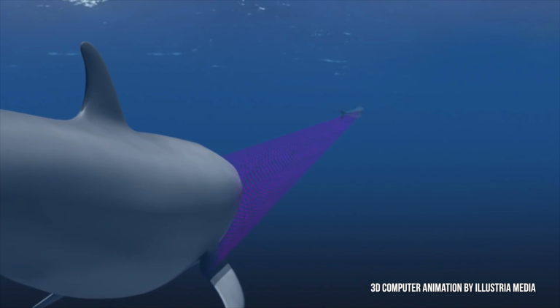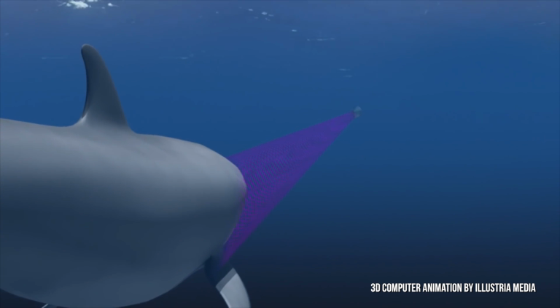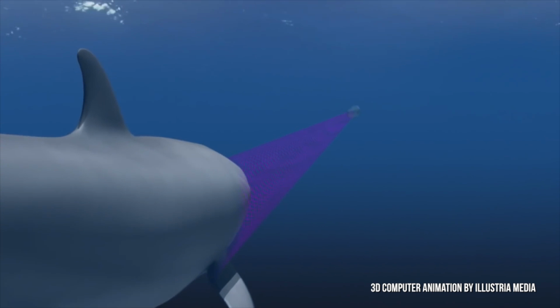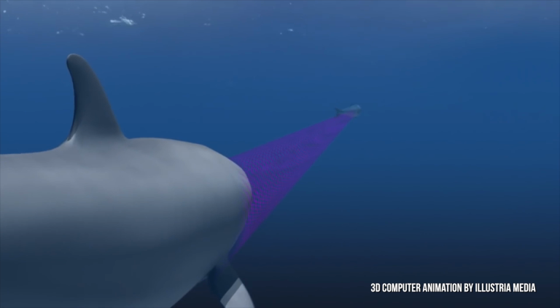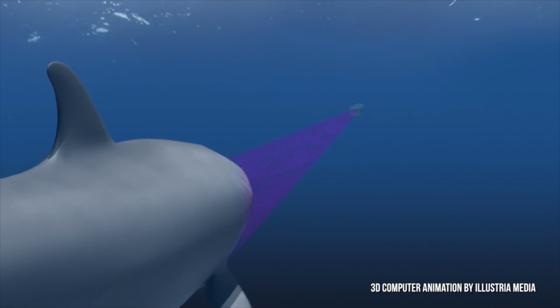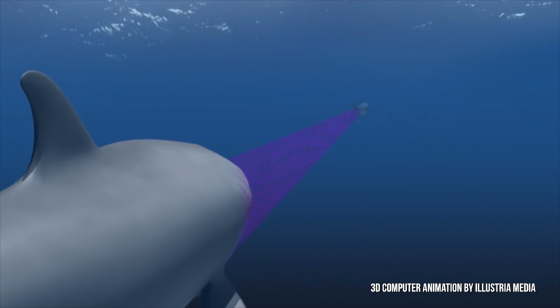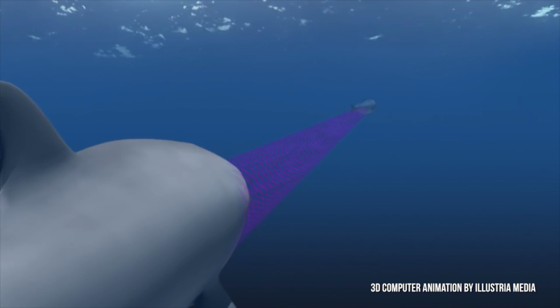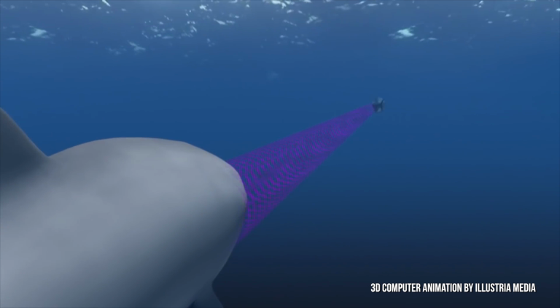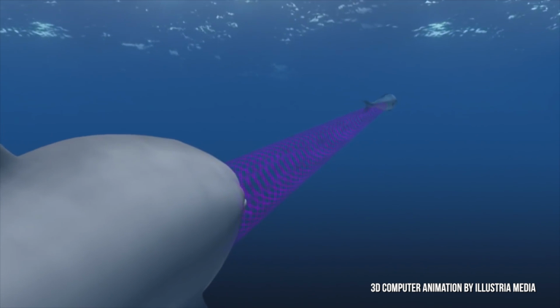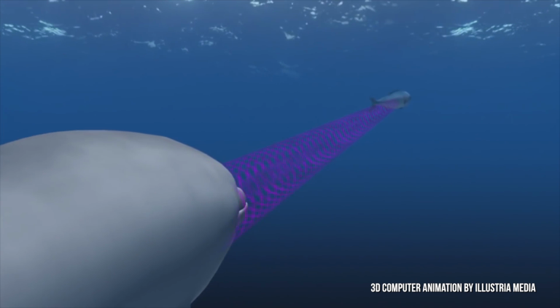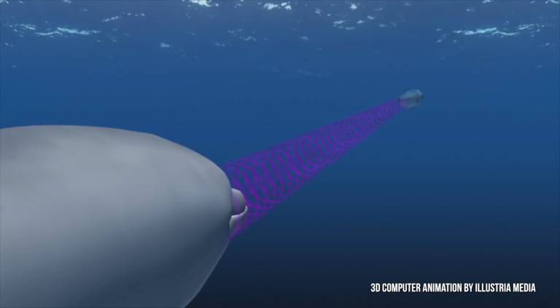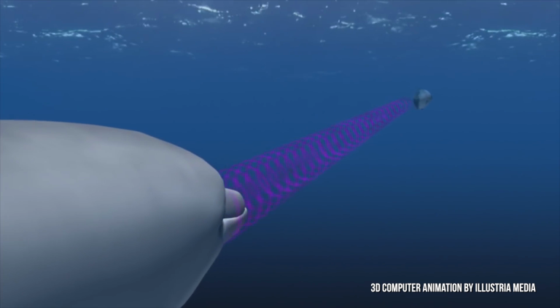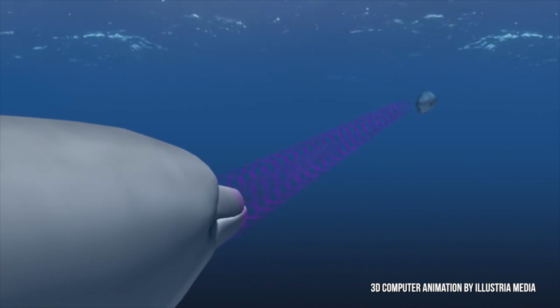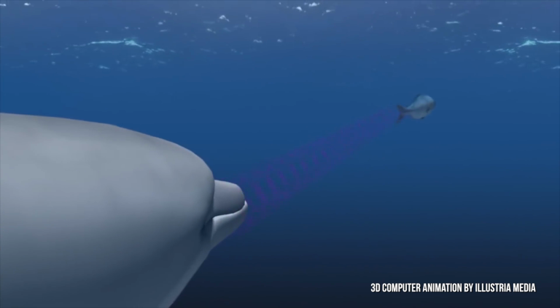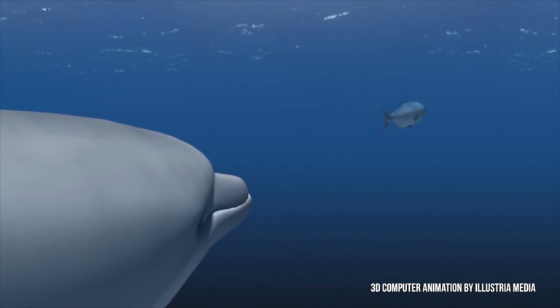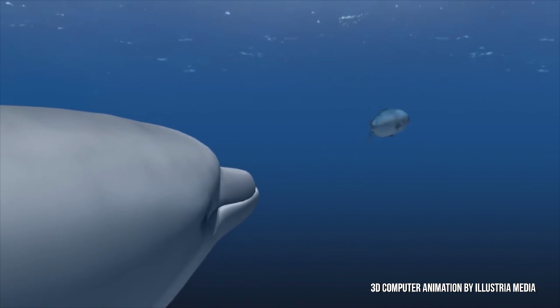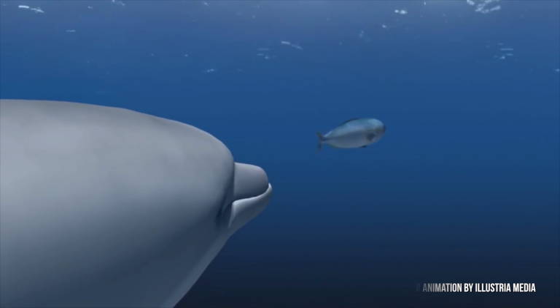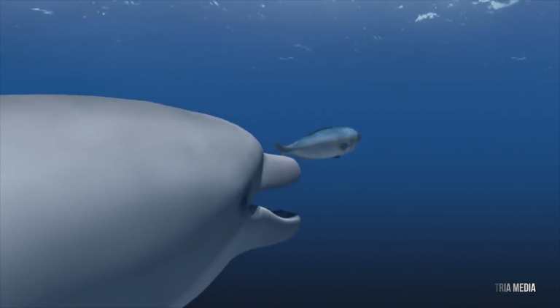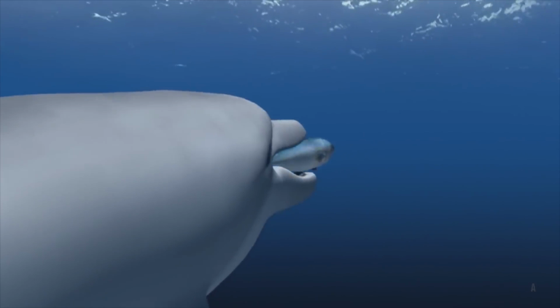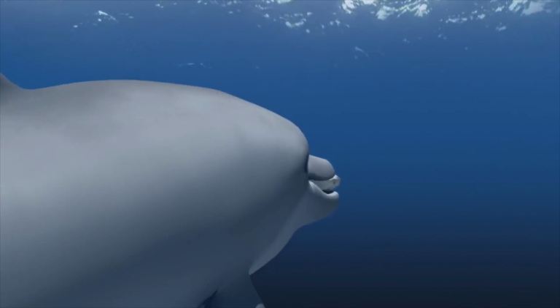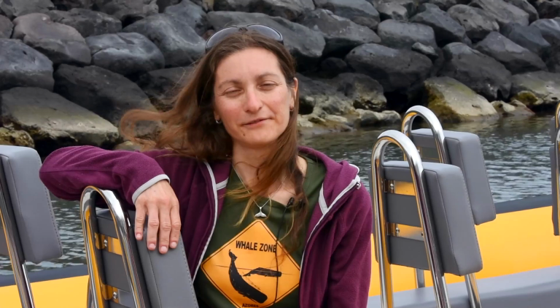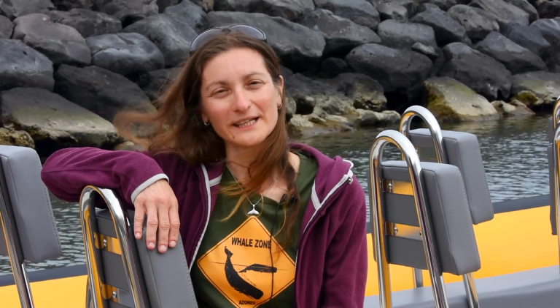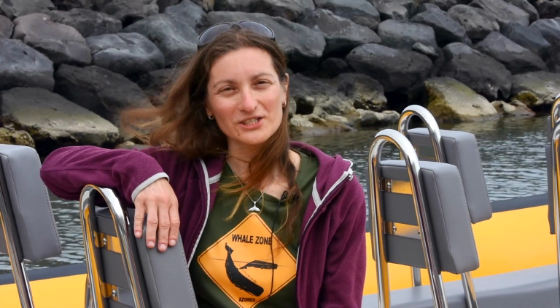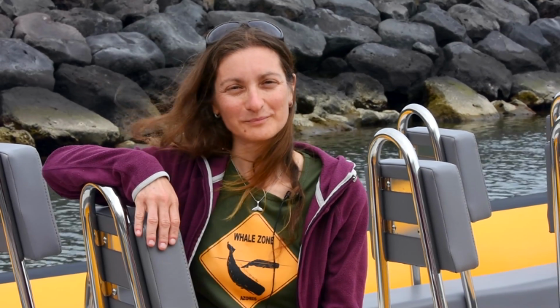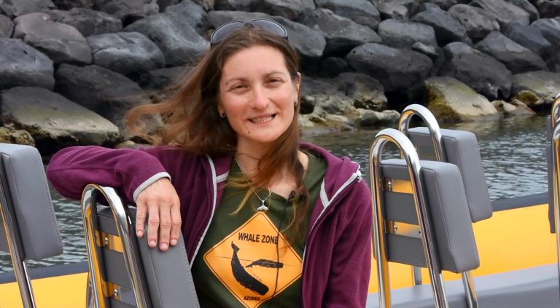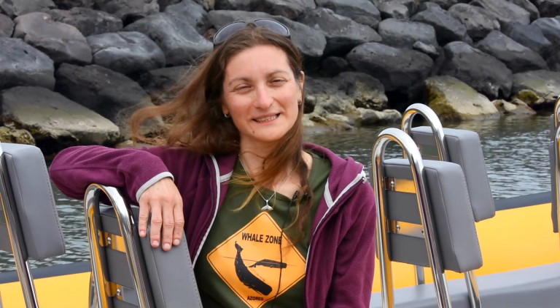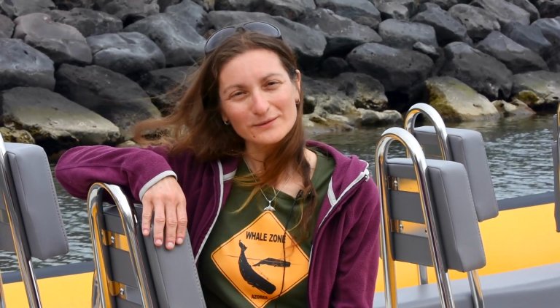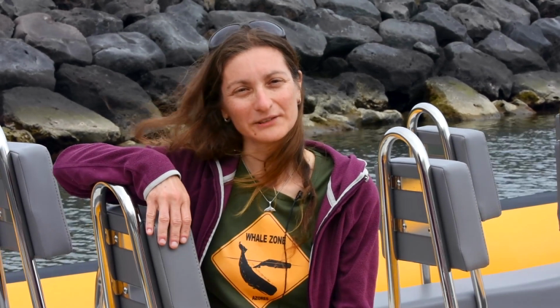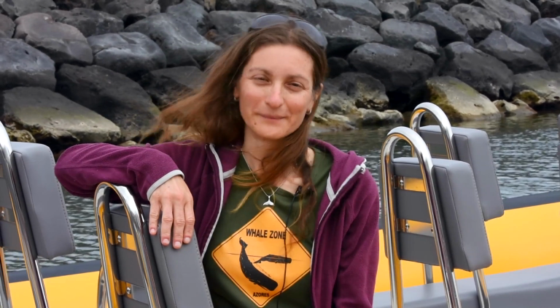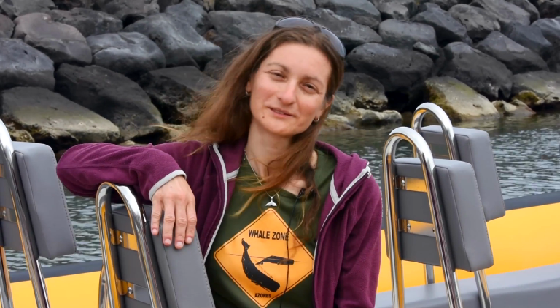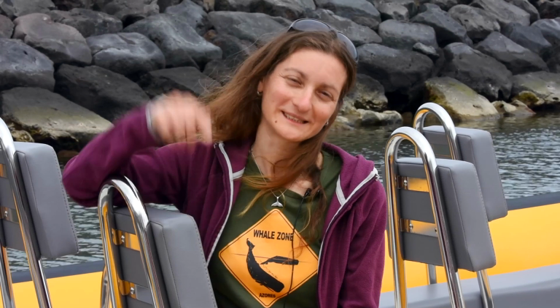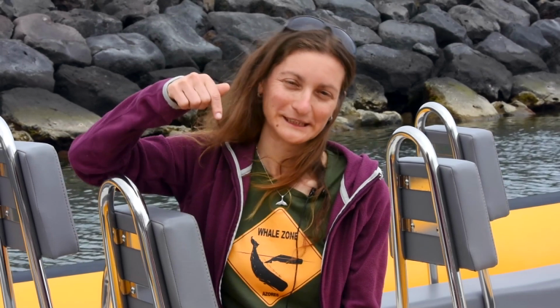They can actually distinguish between prey because the echo of the sounds is different depending on the size and shape of the object. If you have any other questions, please let us know — leave a comment right here.